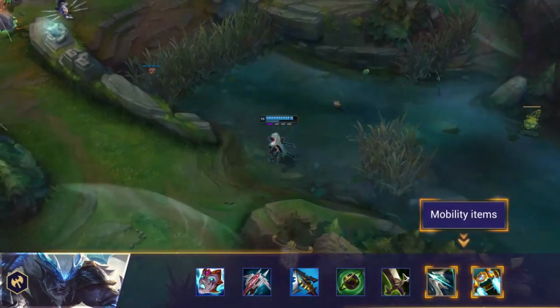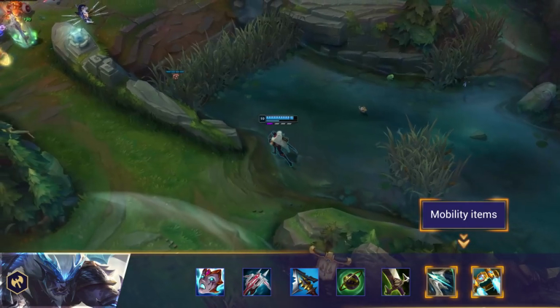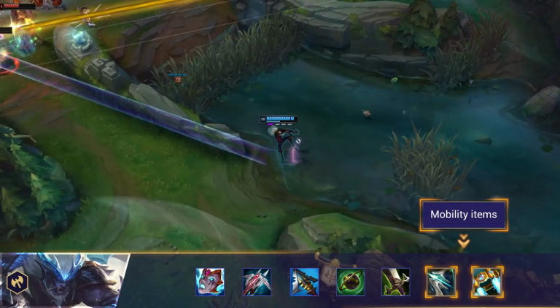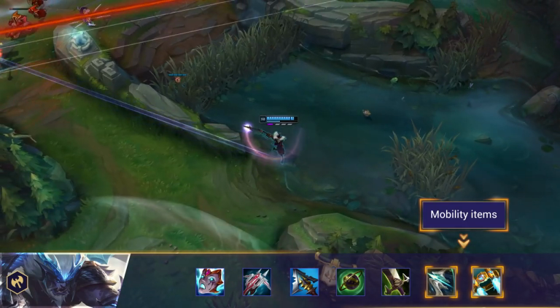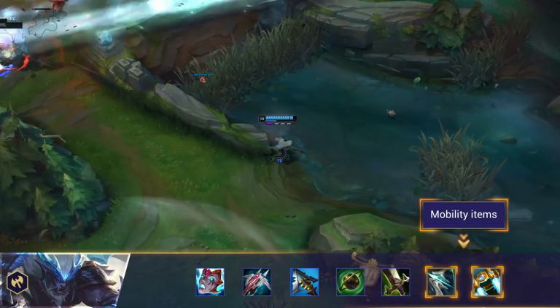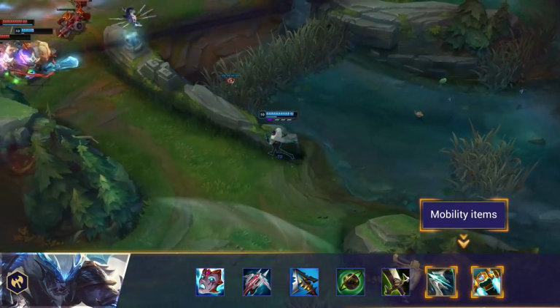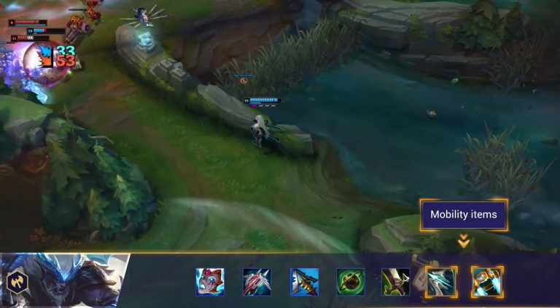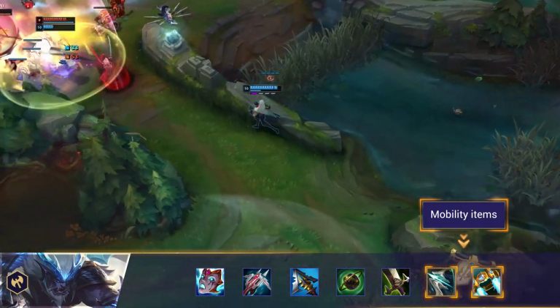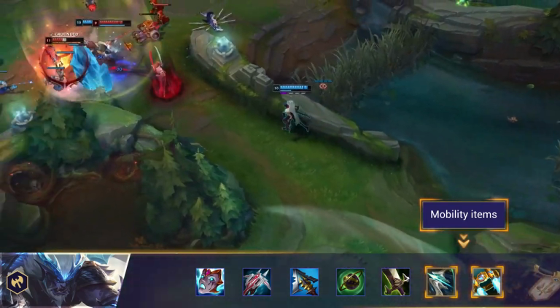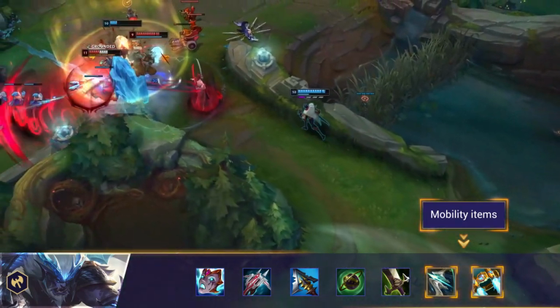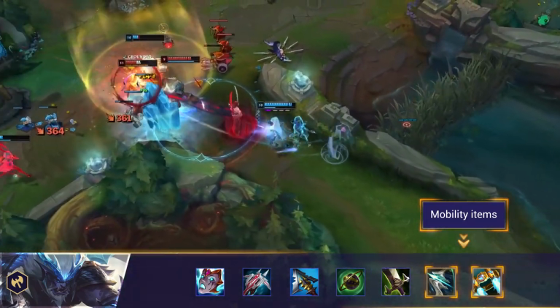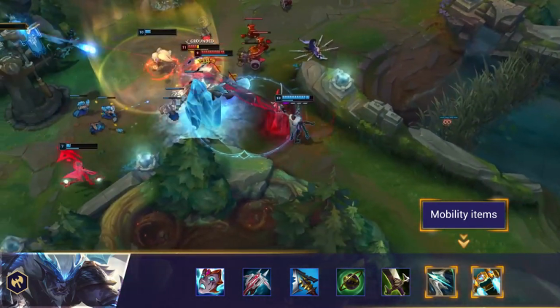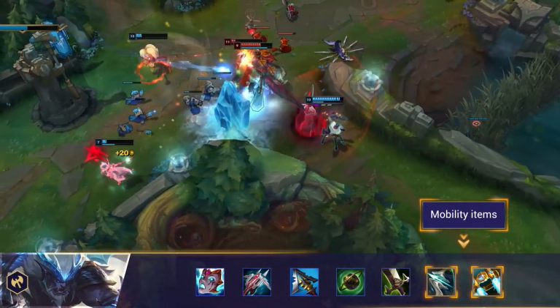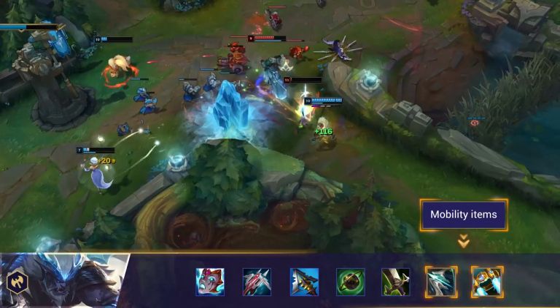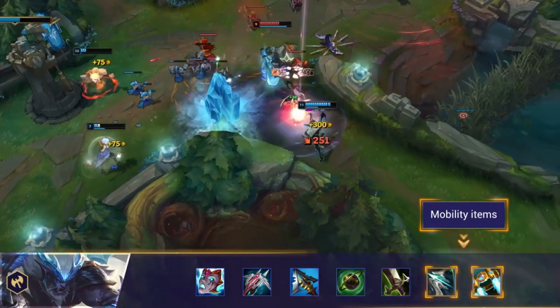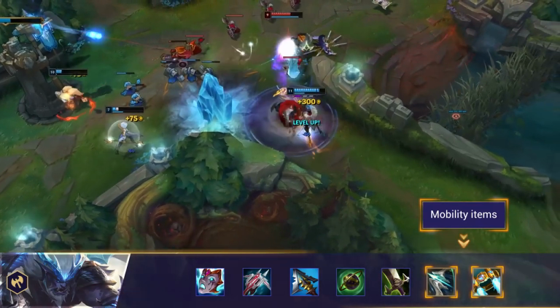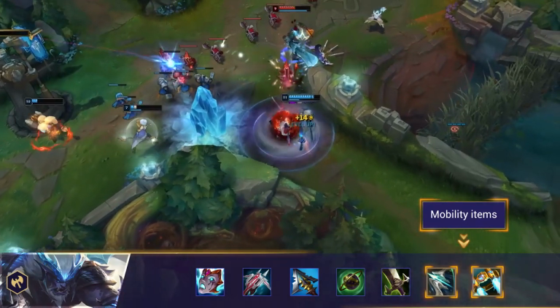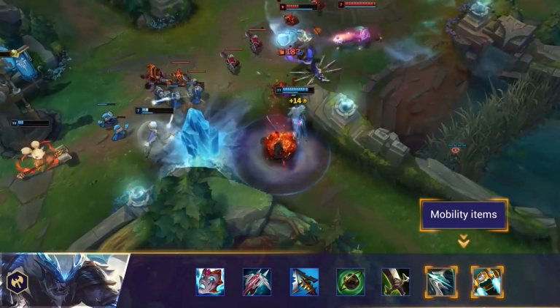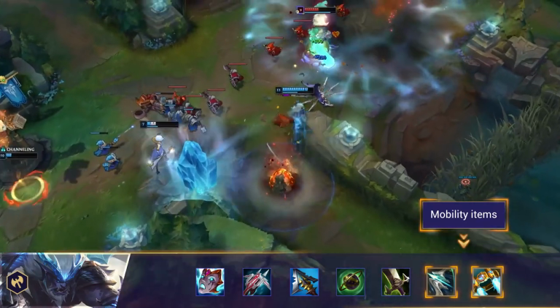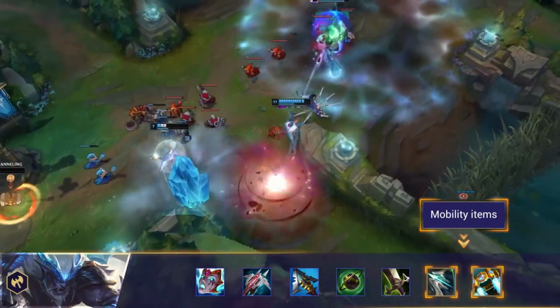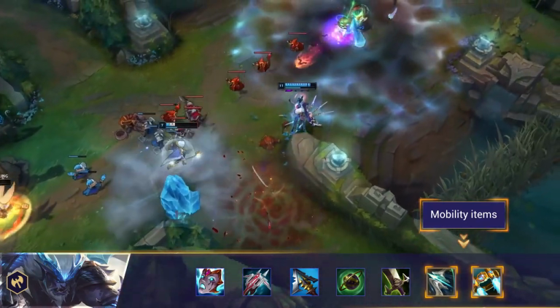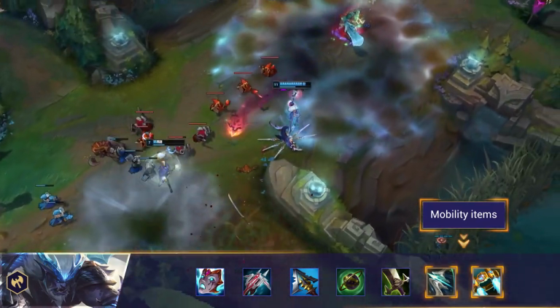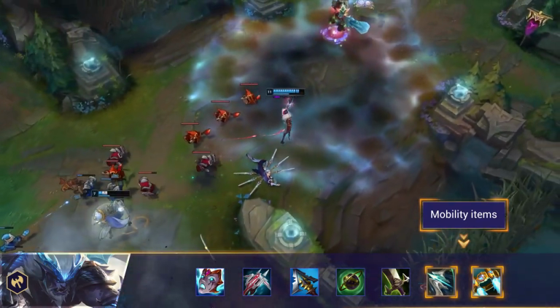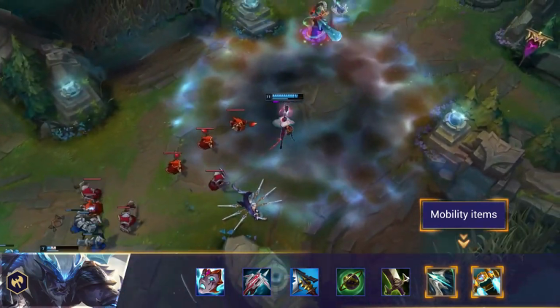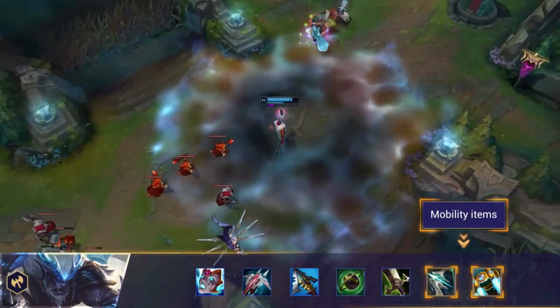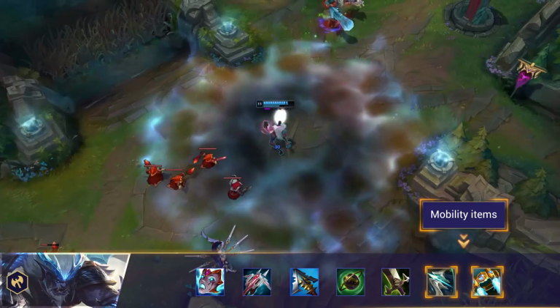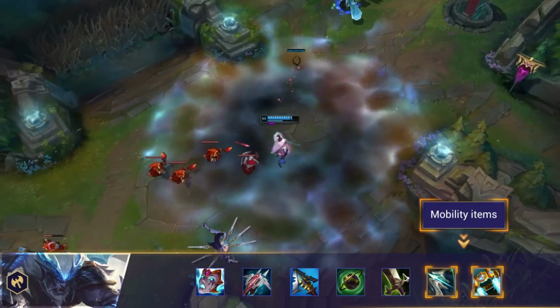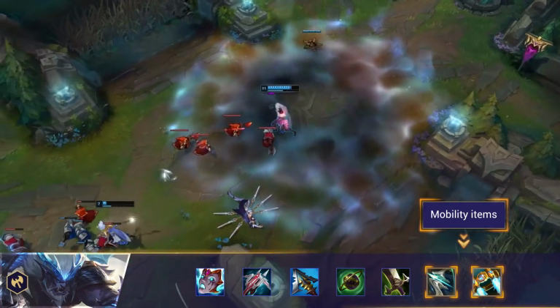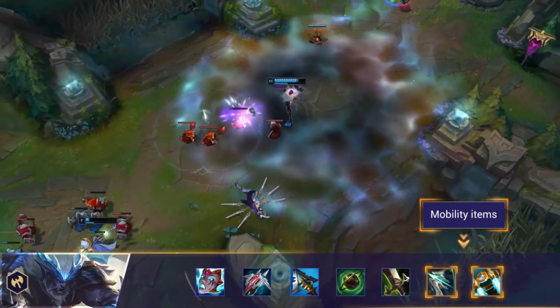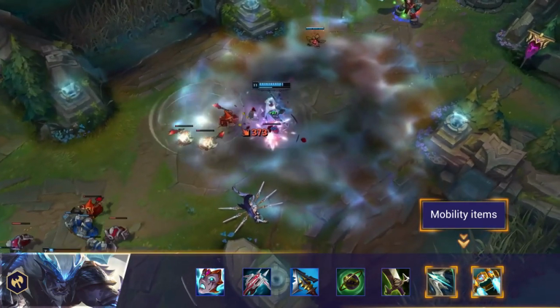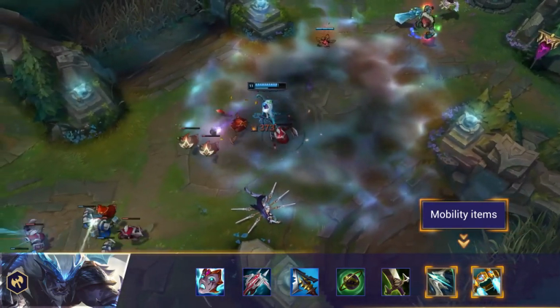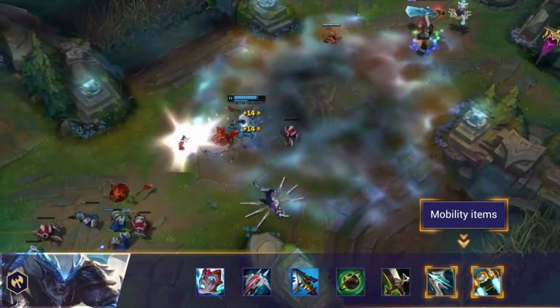Mobility items are also worth considering. Trundle's Pillar is a pain to get around, but there are a few items which can help you circumvent it. Galeforce and Protobelt won't get you over the Pillar but can help you move around it, and the movement speed from Shurelia's is a great tool to counteract a slower pace.